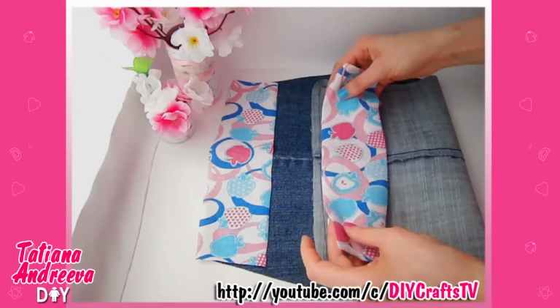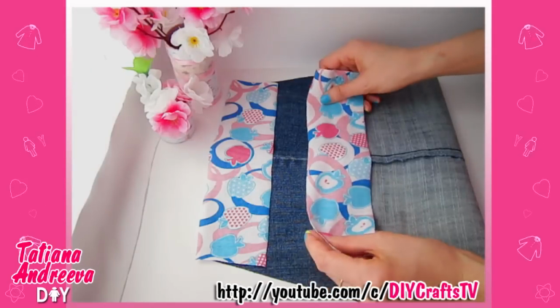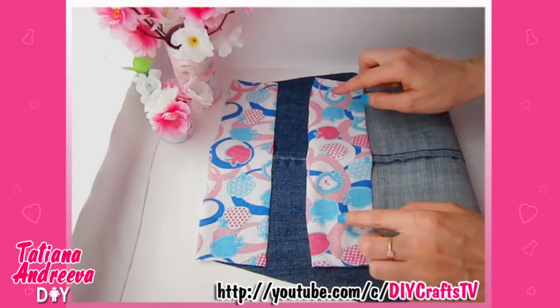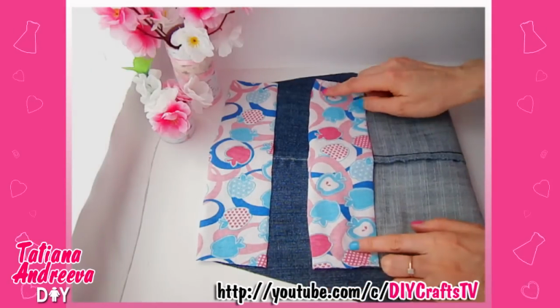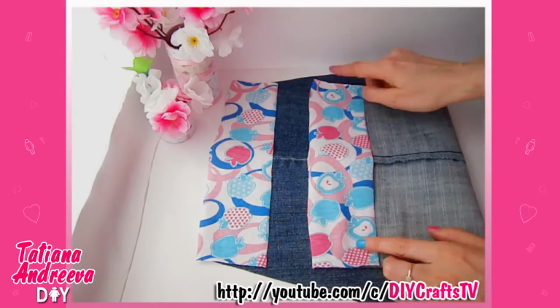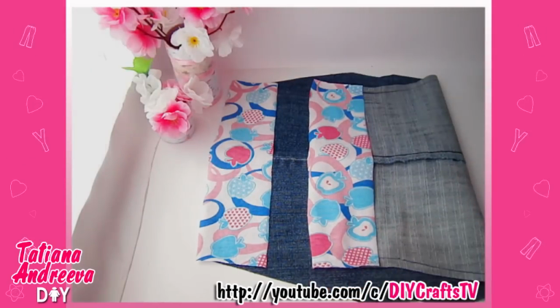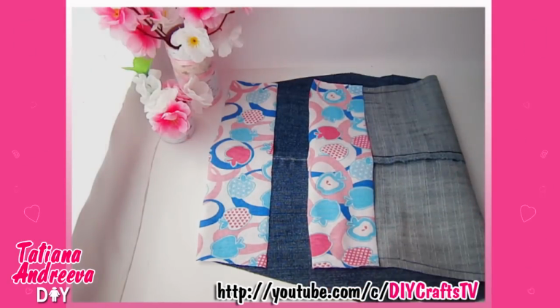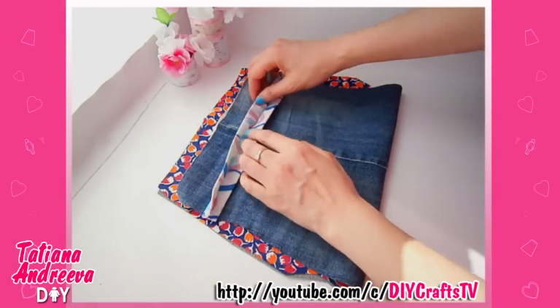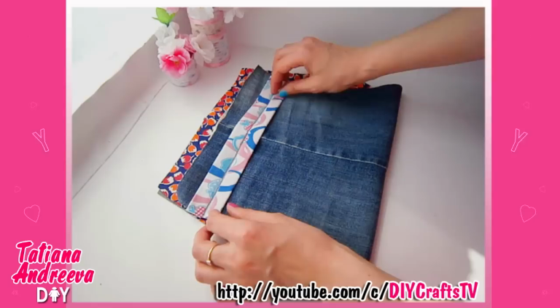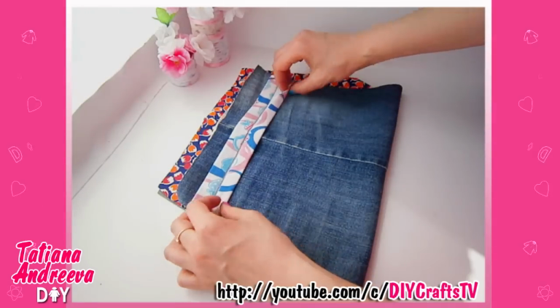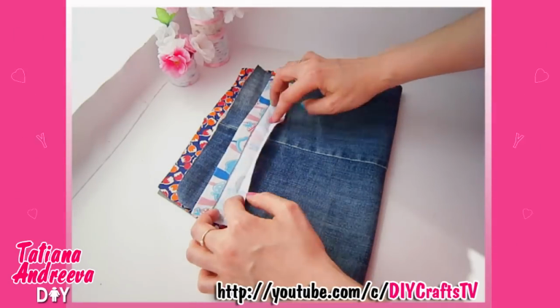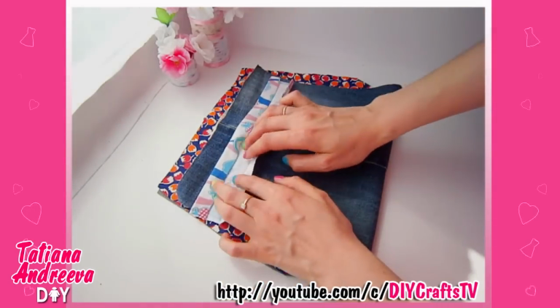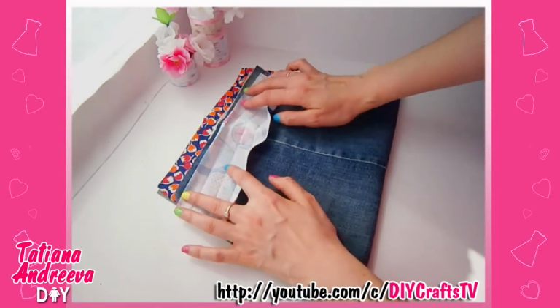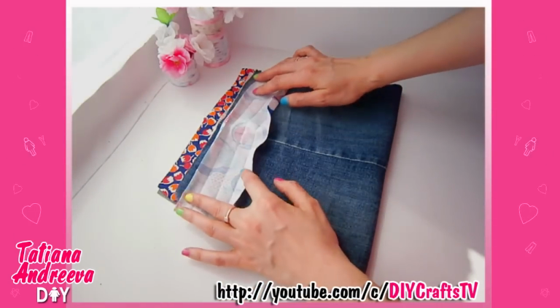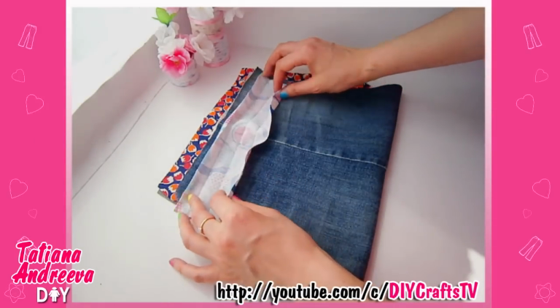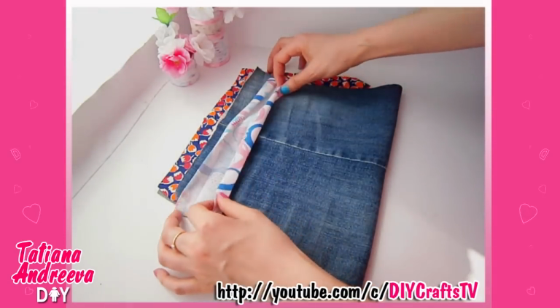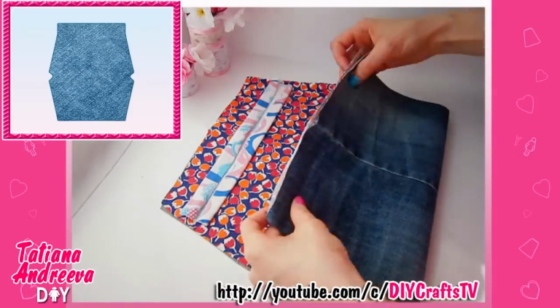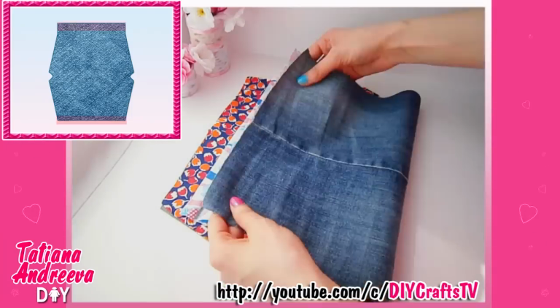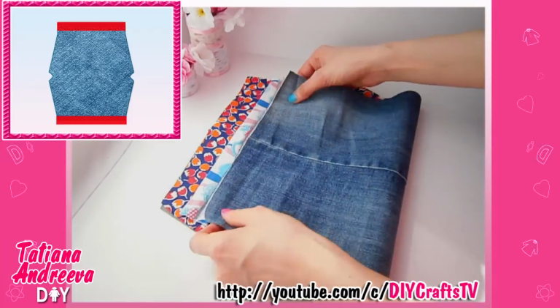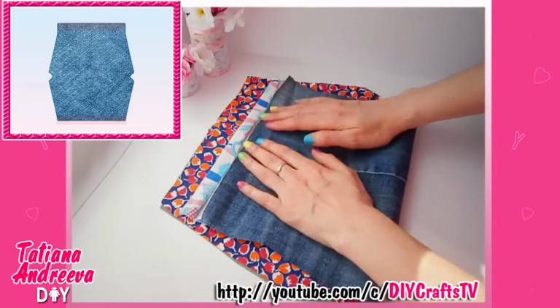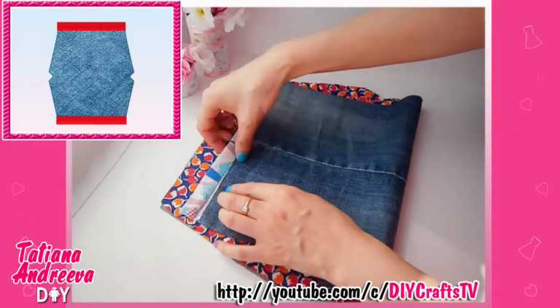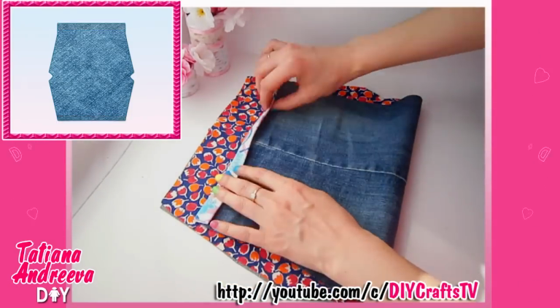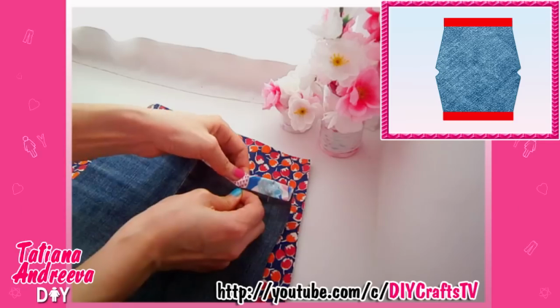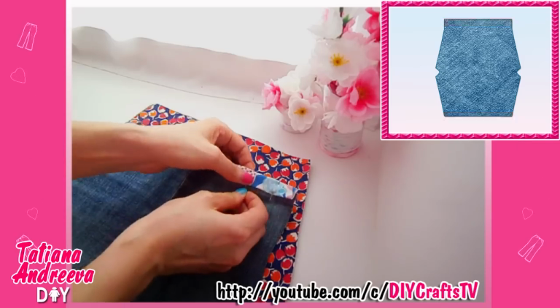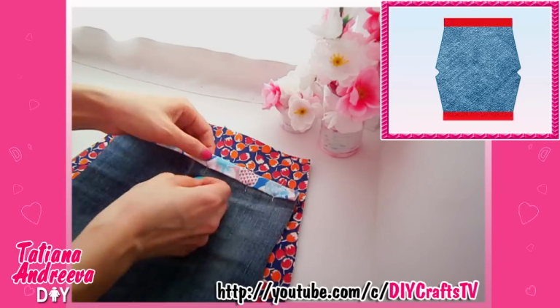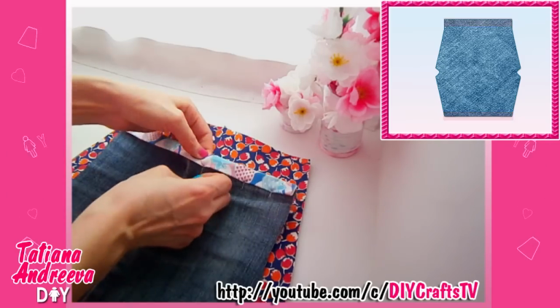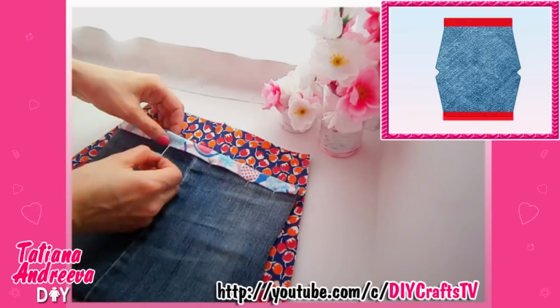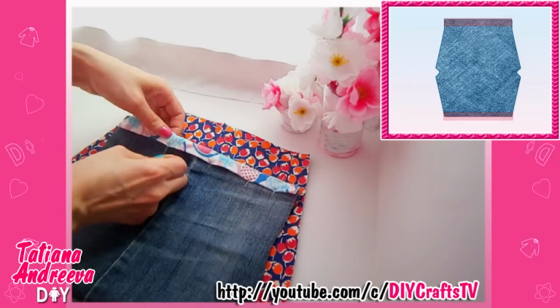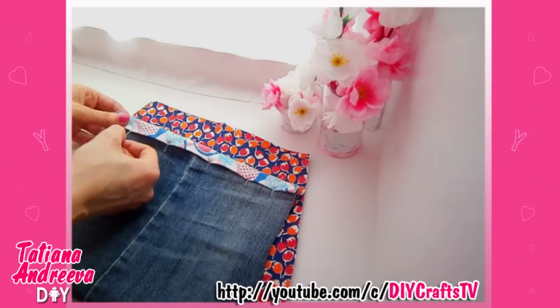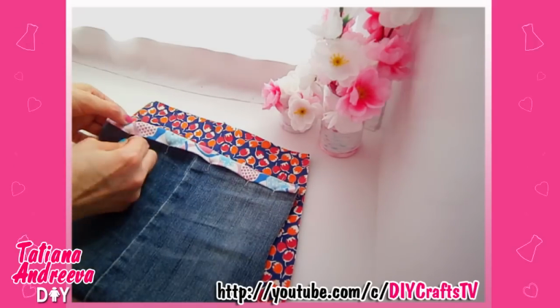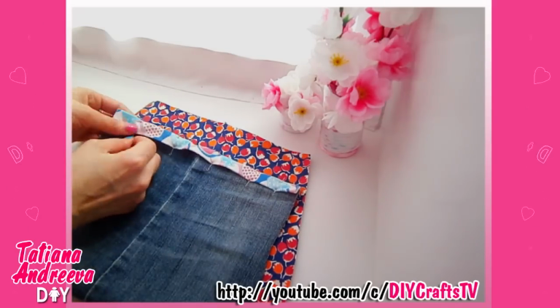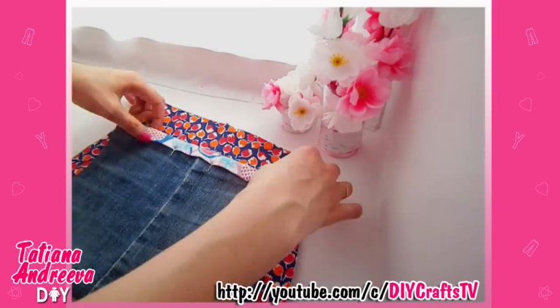Also we need two fabric strips. Make the folds like this with the iron, then cover these edges with the strips. Just fix them with pins and sew them.